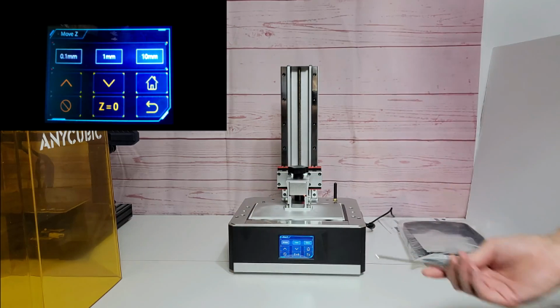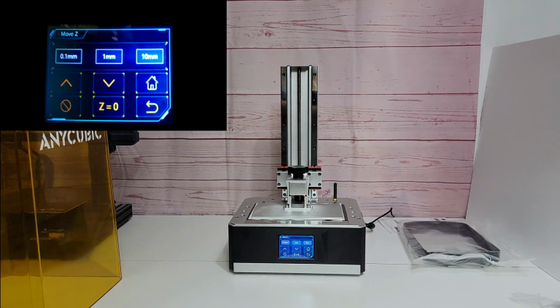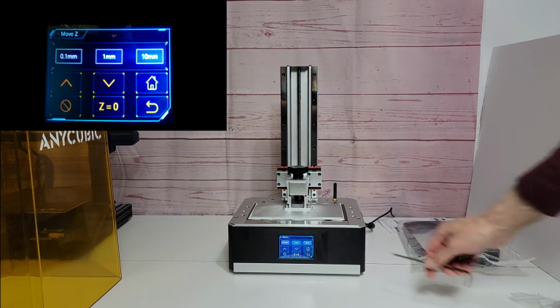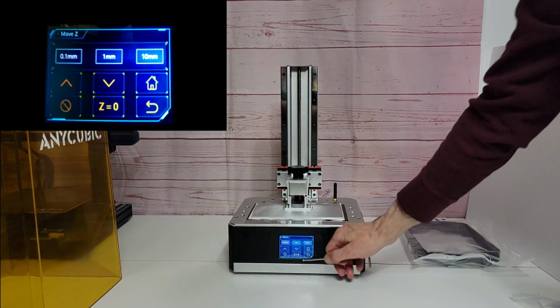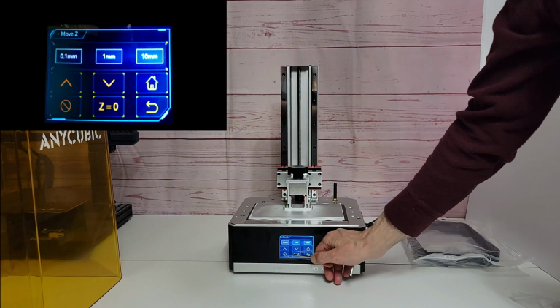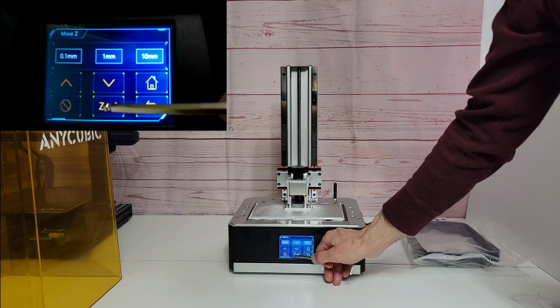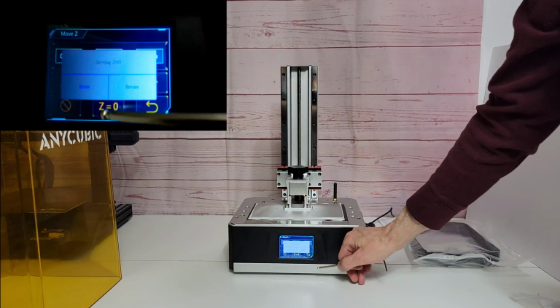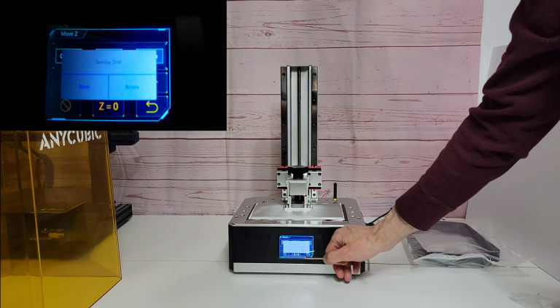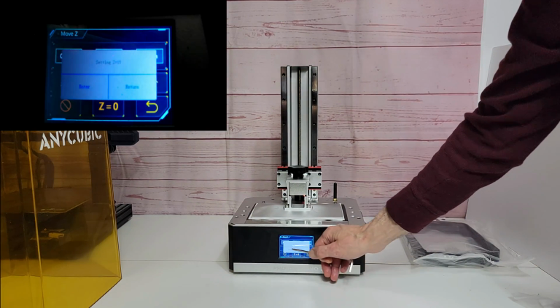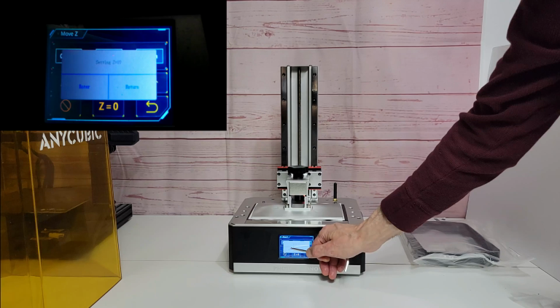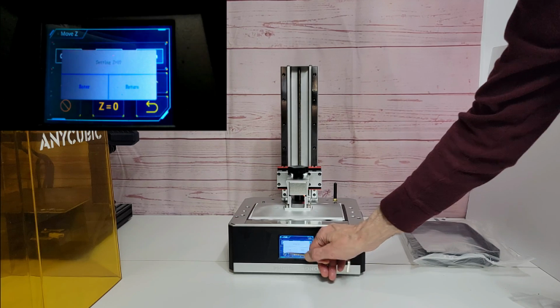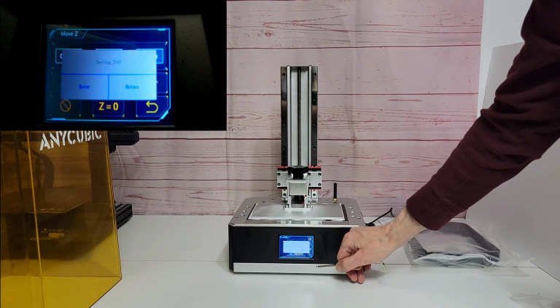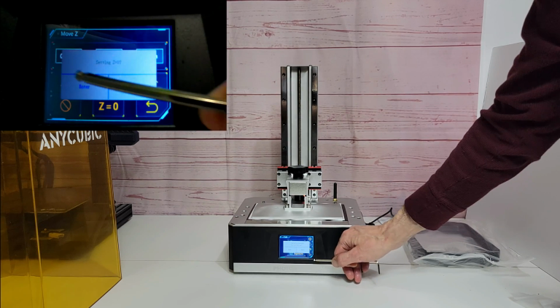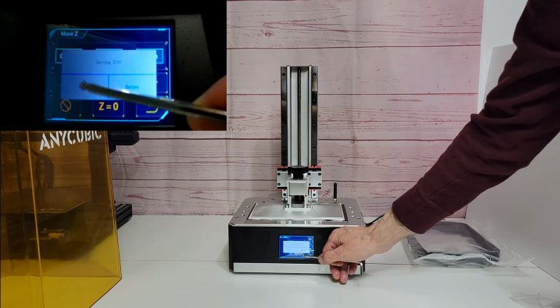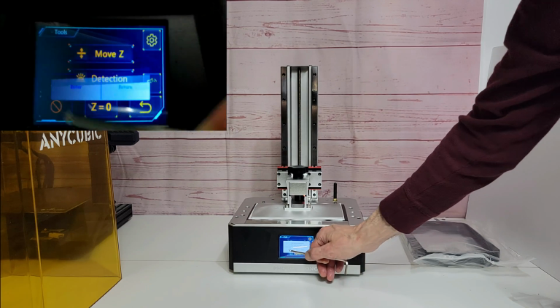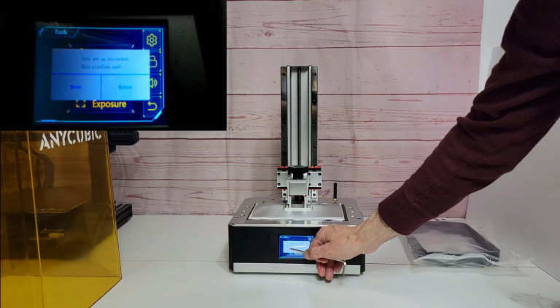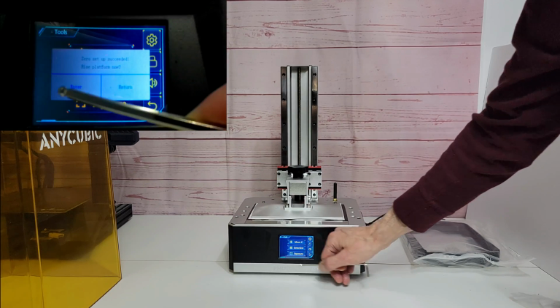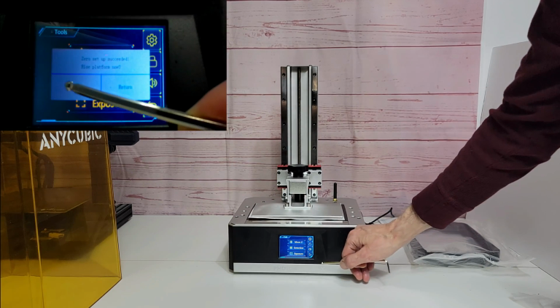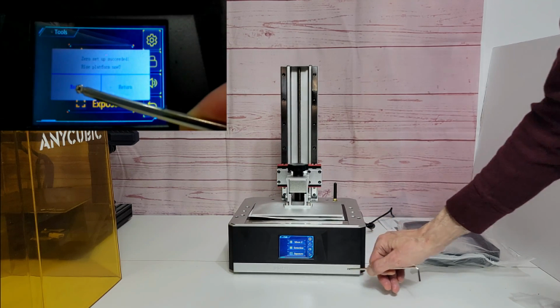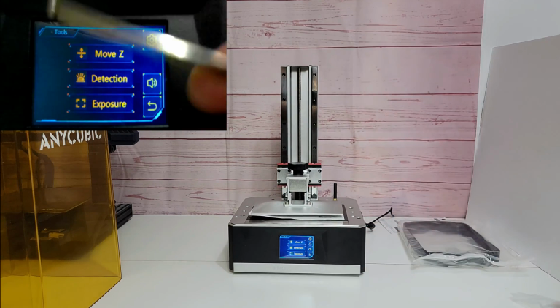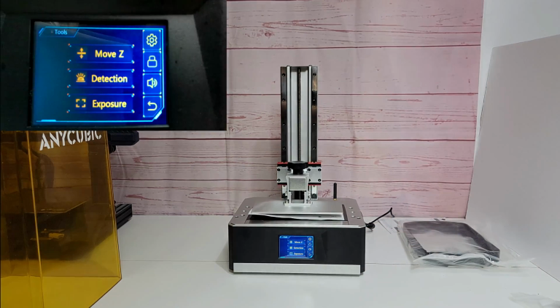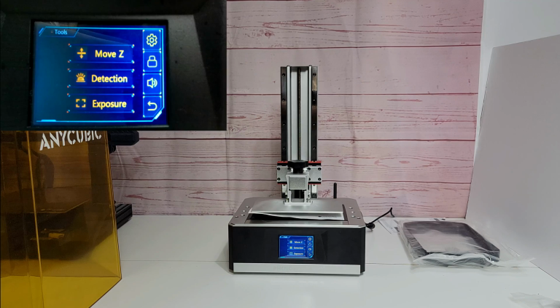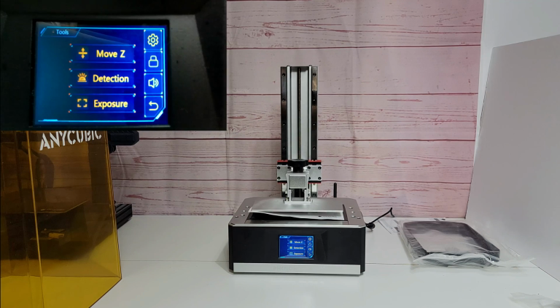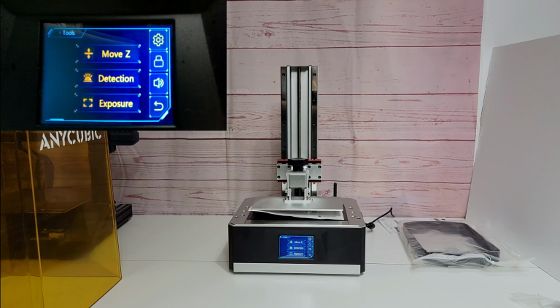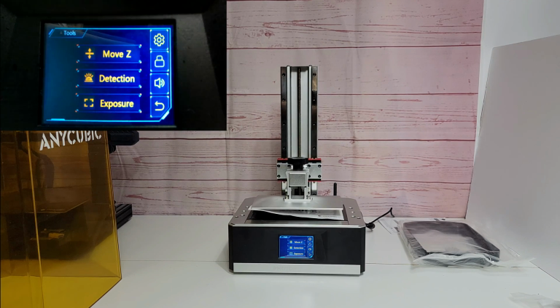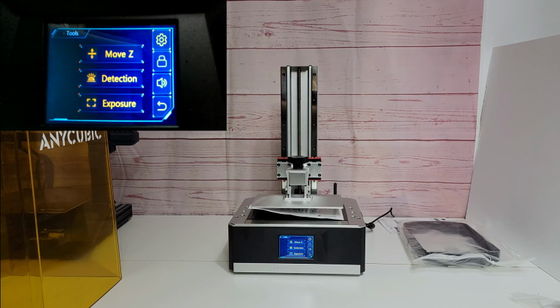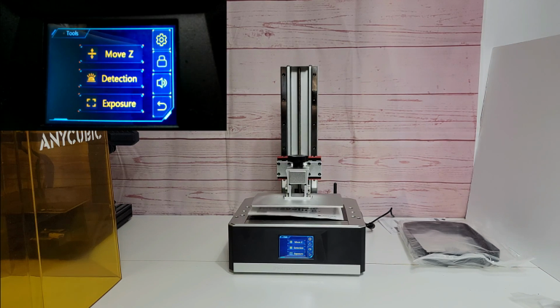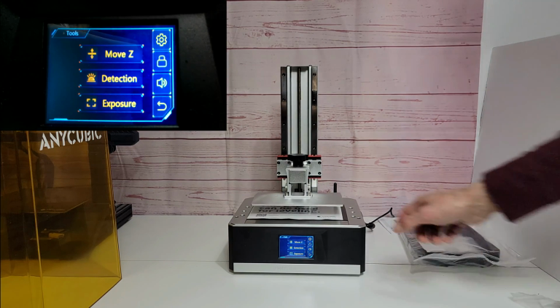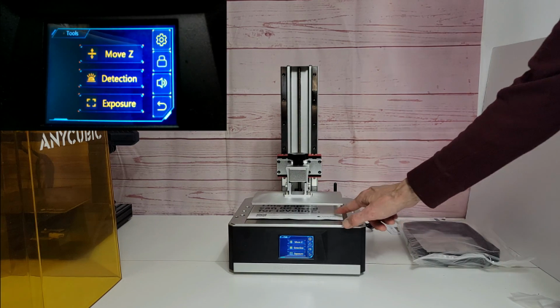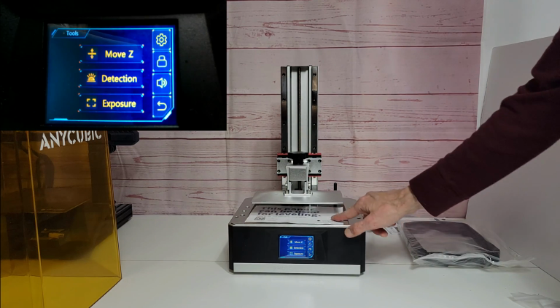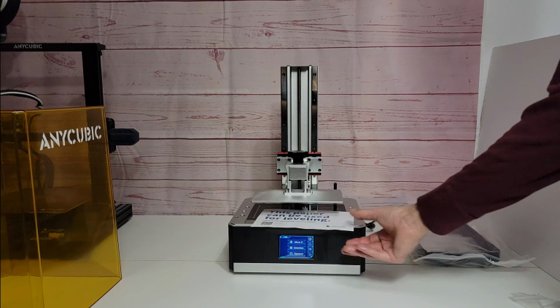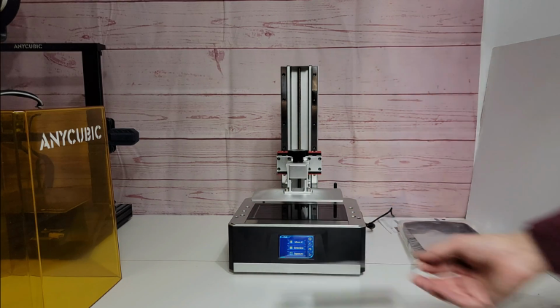Now, to finish the leveling process we're going to hit Z equals zero, hit enter, and then hit enter again. That will raise the platform. And that's it.